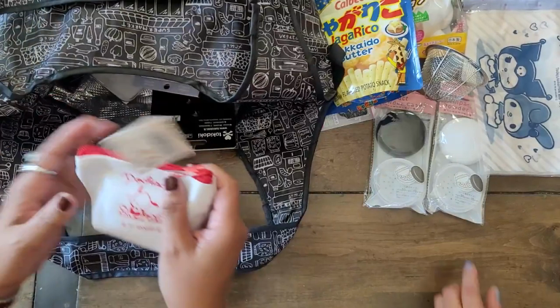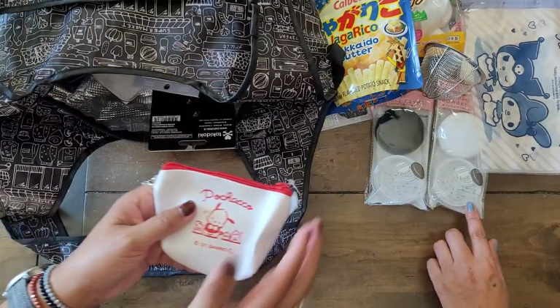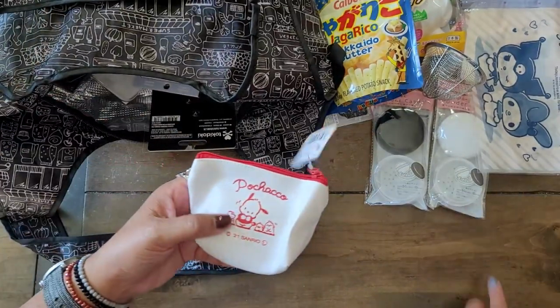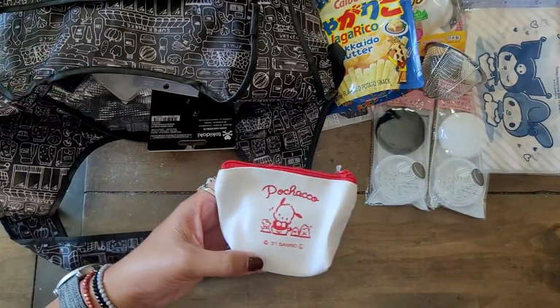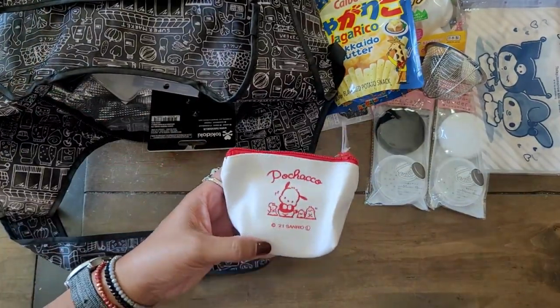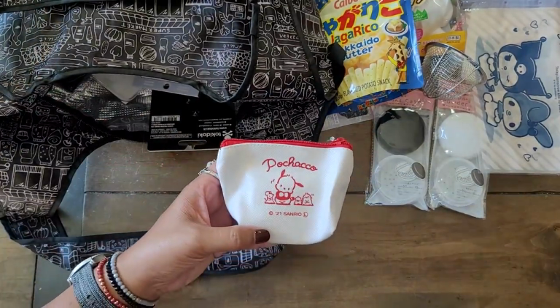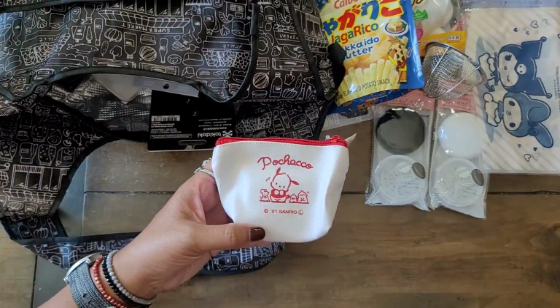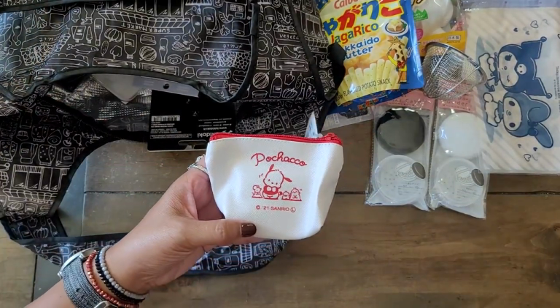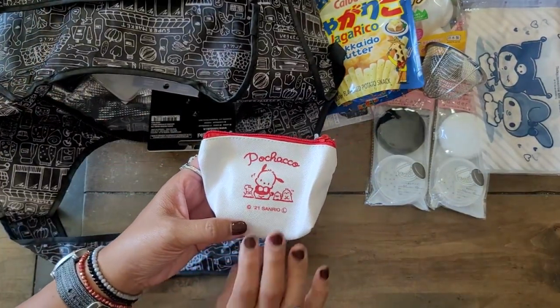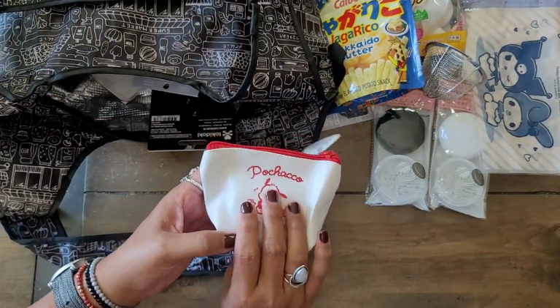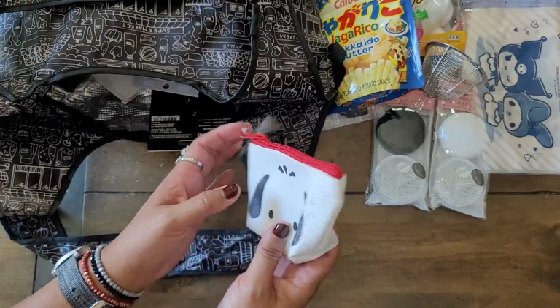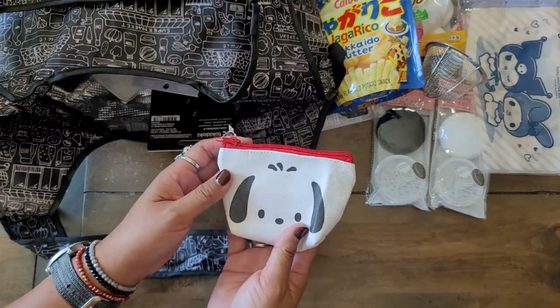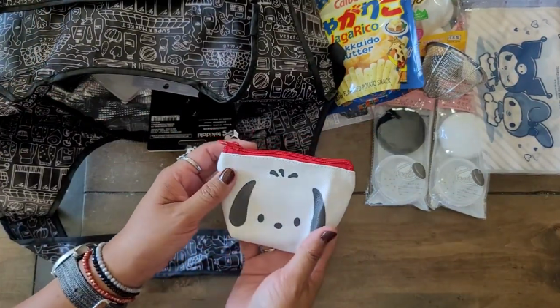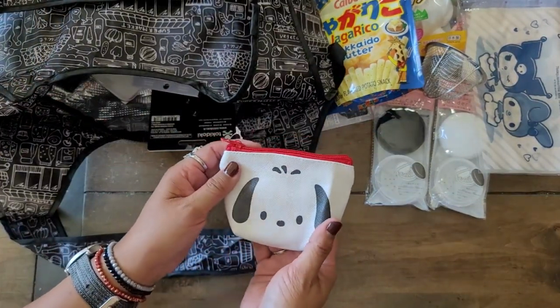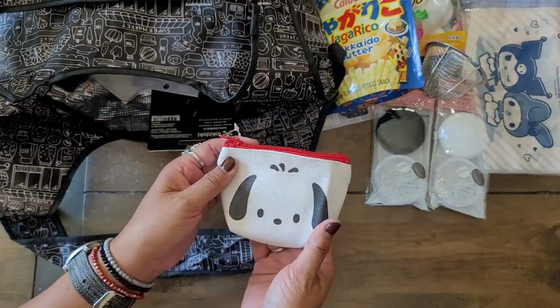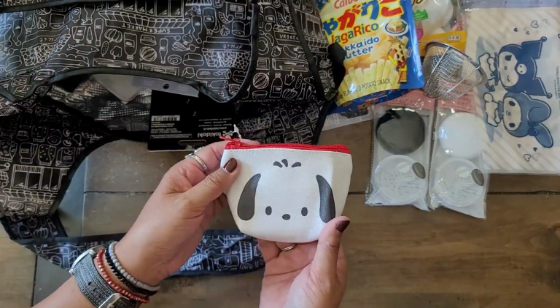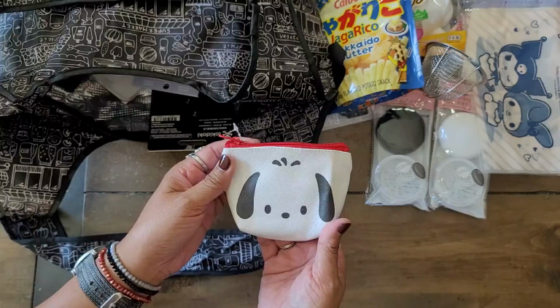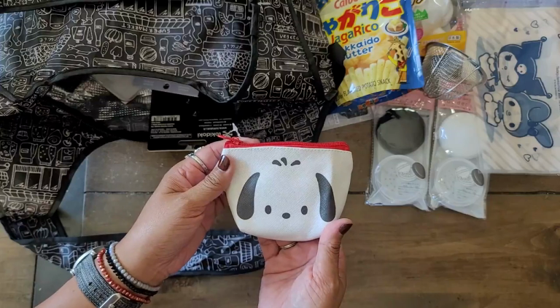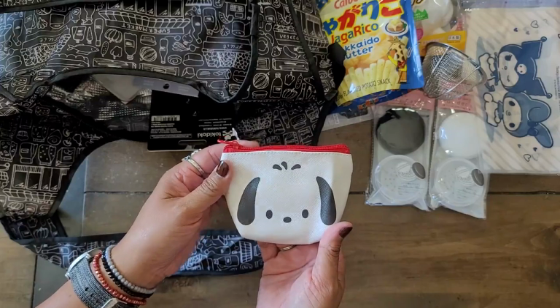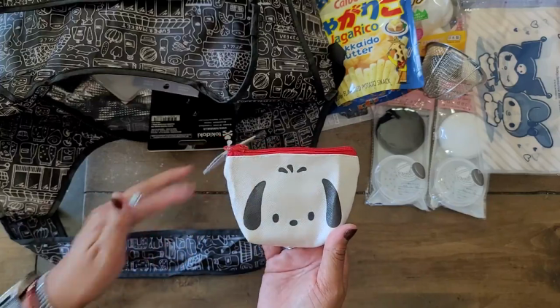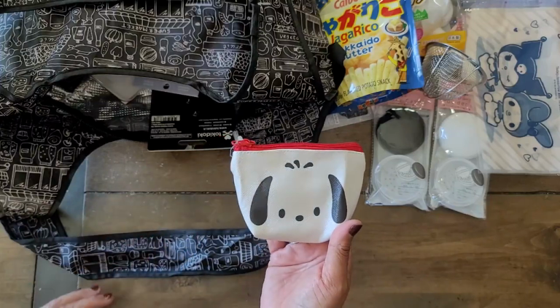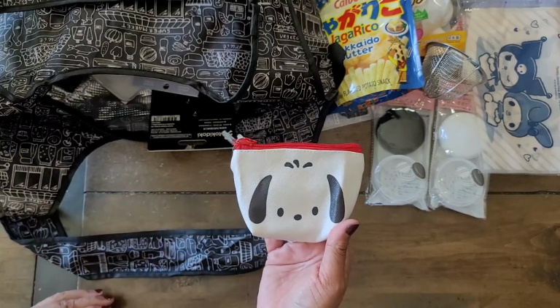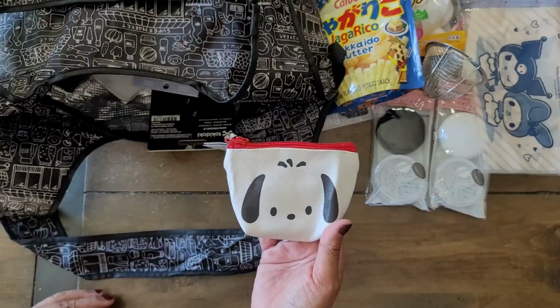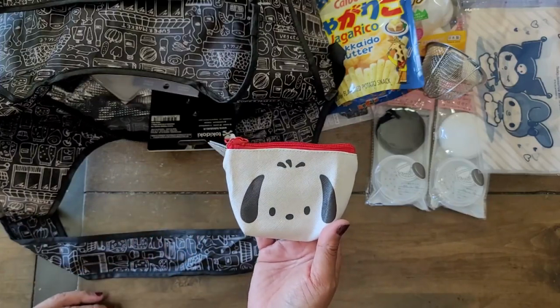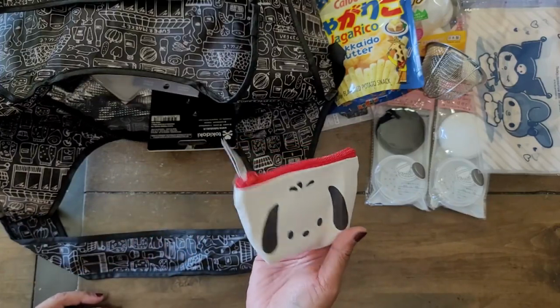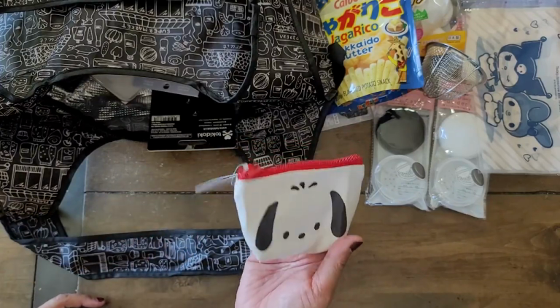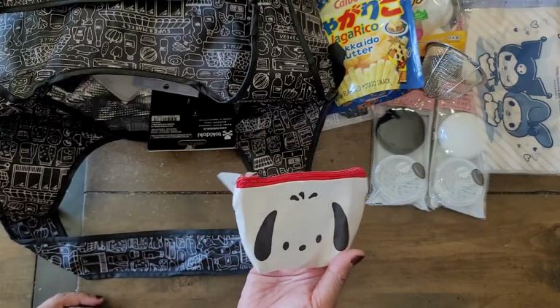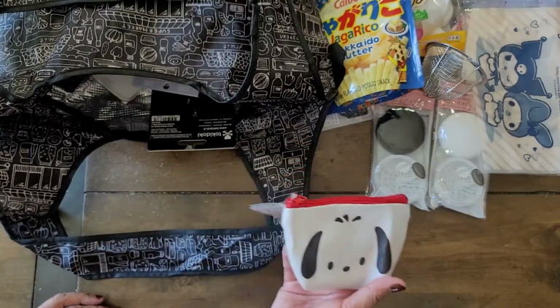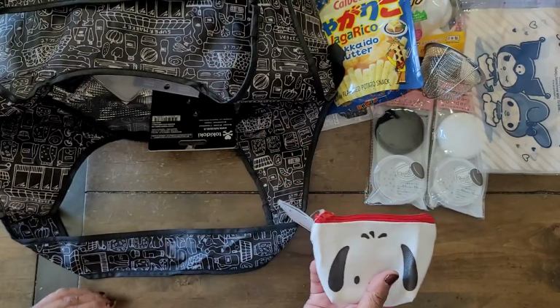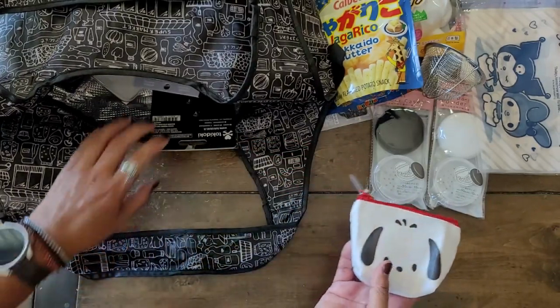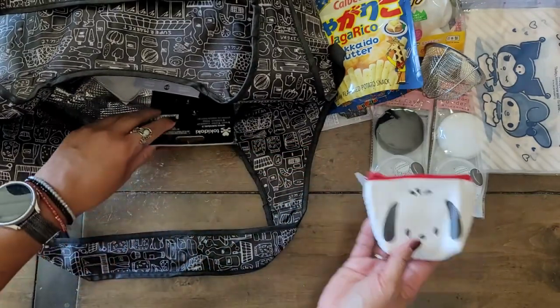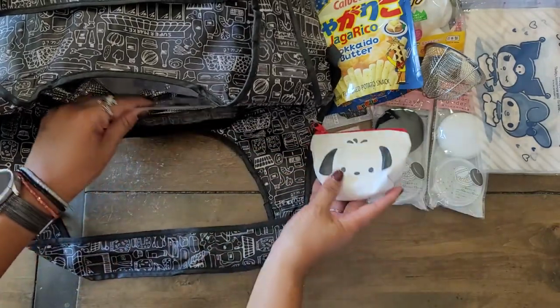I got this little wallet for my sister because her favorite Sanrio character was Puchaco when she was a teenager. So I went ahead and got that for her.